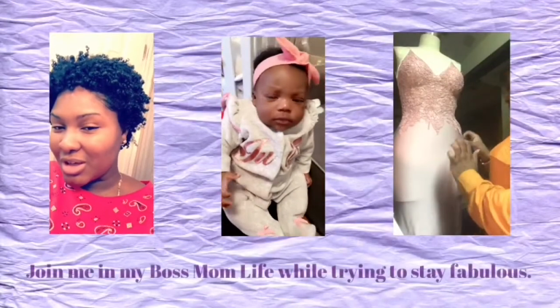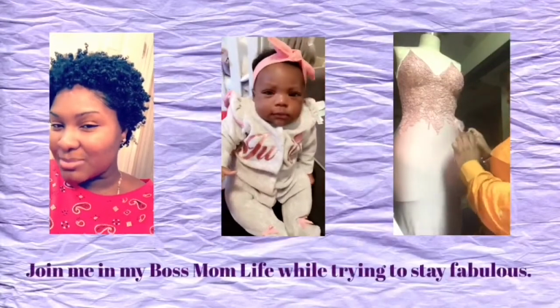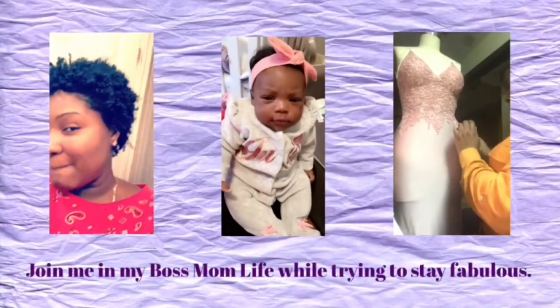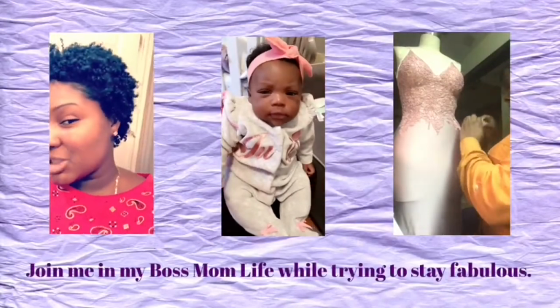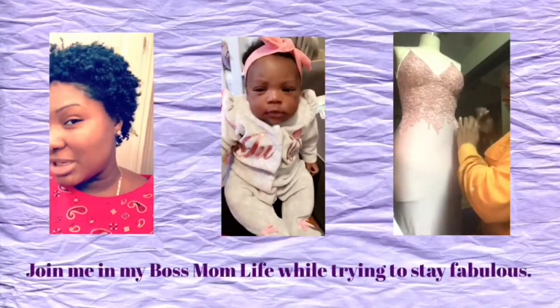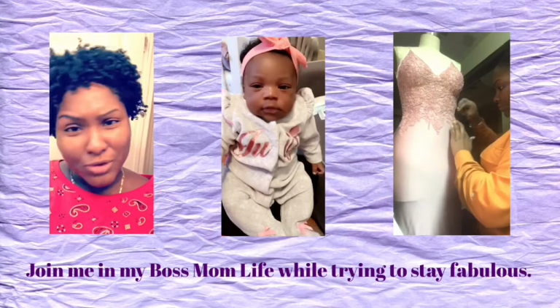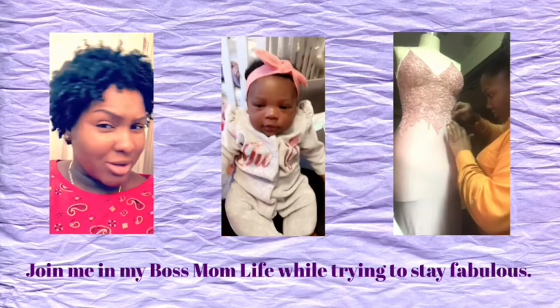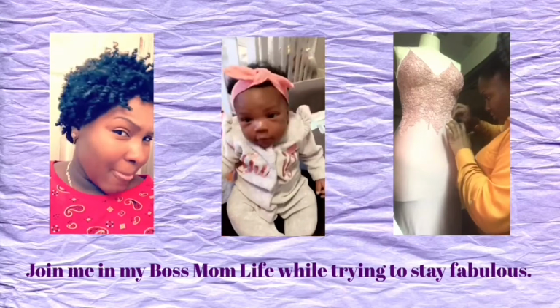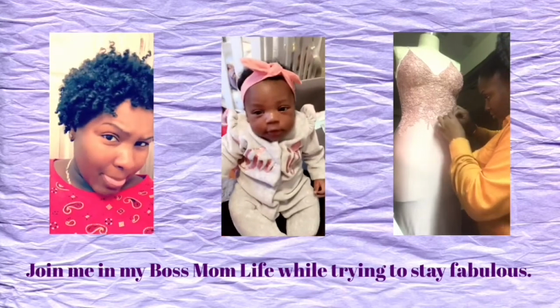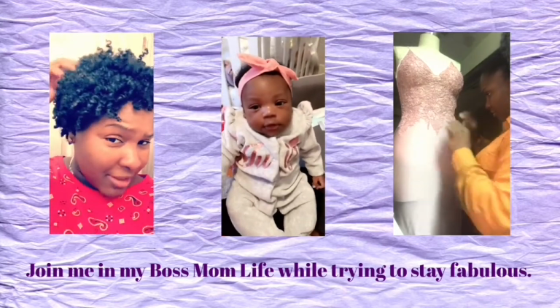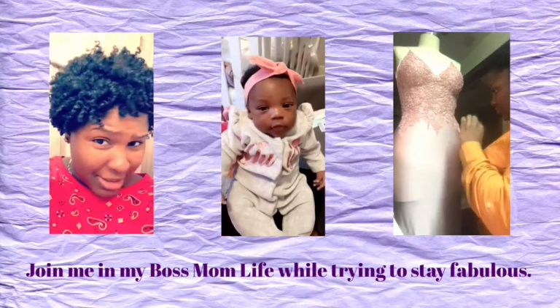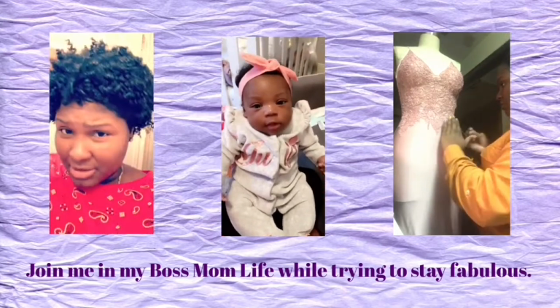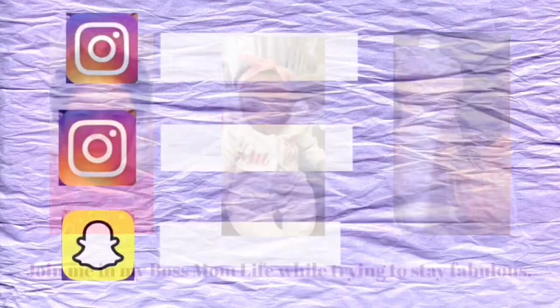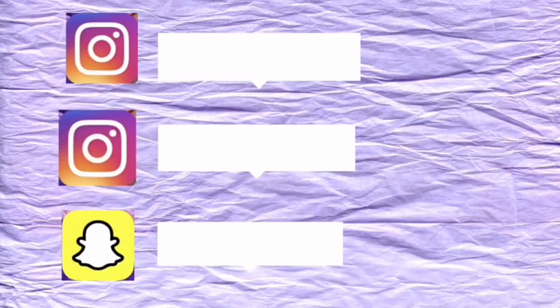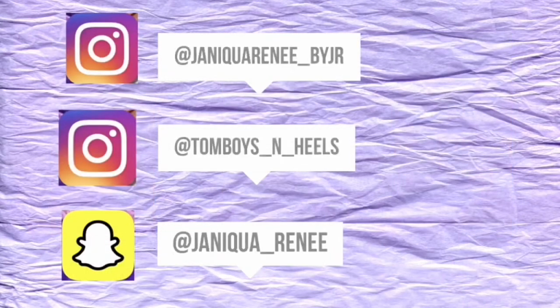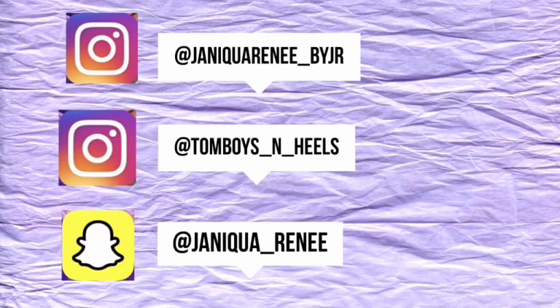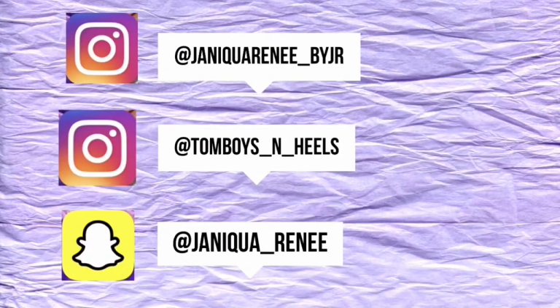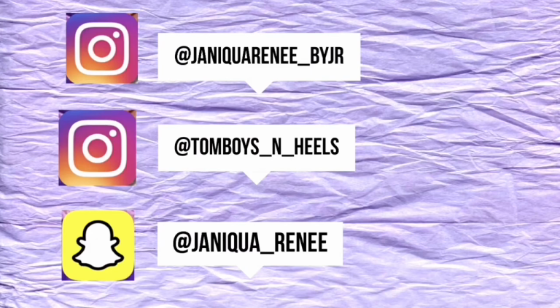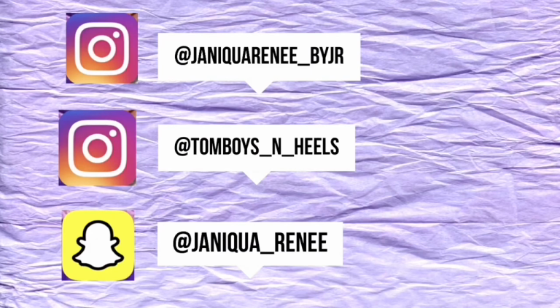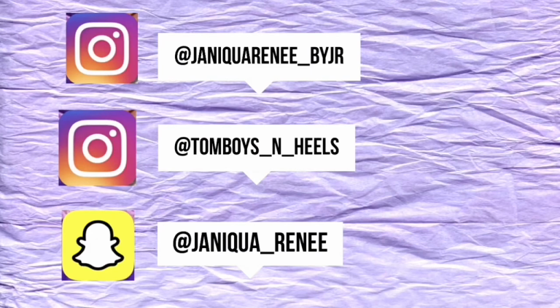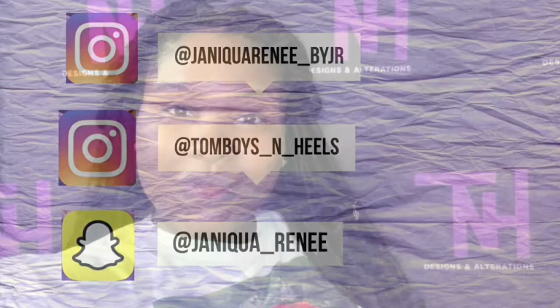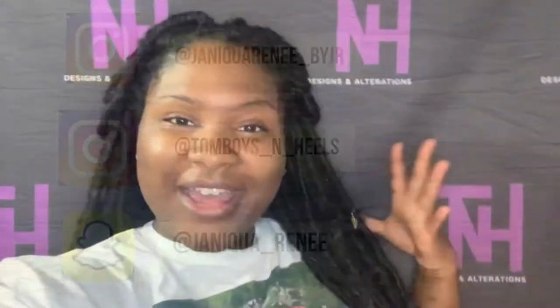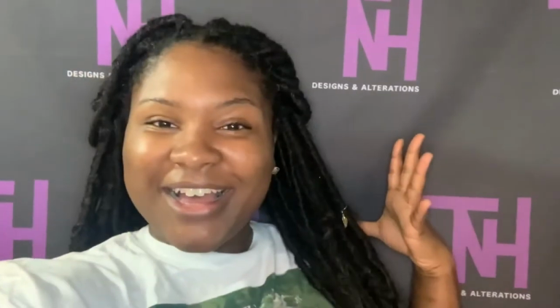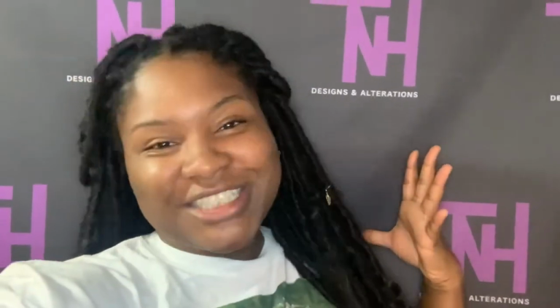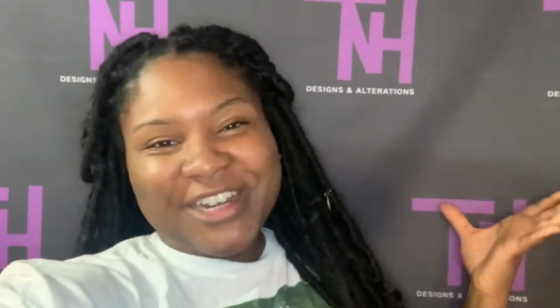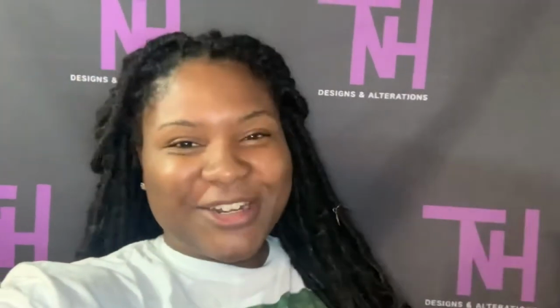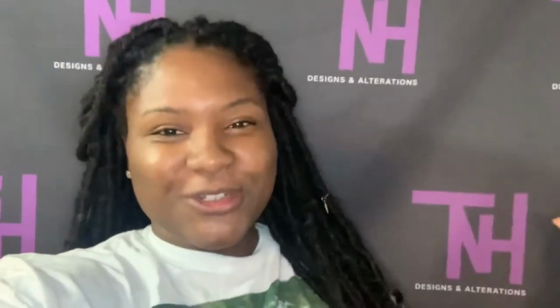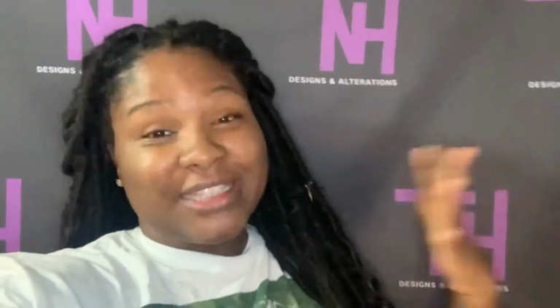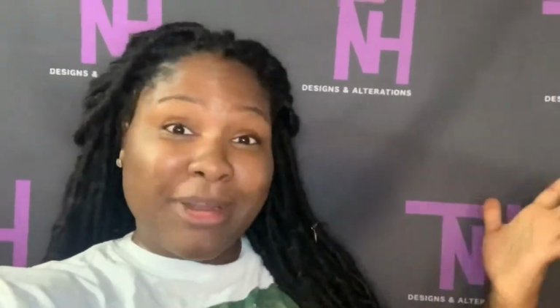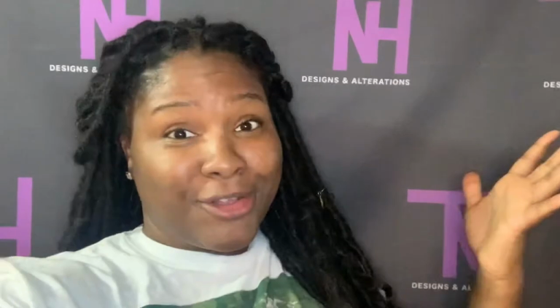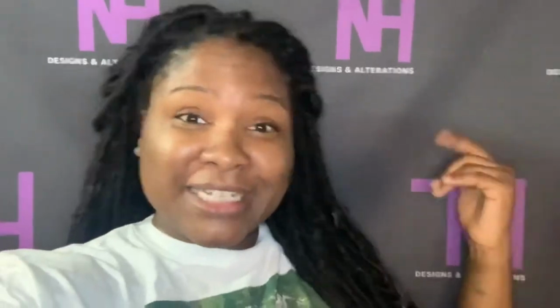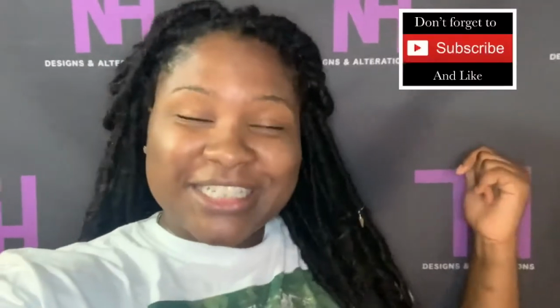Thank you for coming along on my boss mom journey, trying to keep it together and figure things out along the way. Hey guys, it's Janika Renee, also known as that brown girl that tailors.